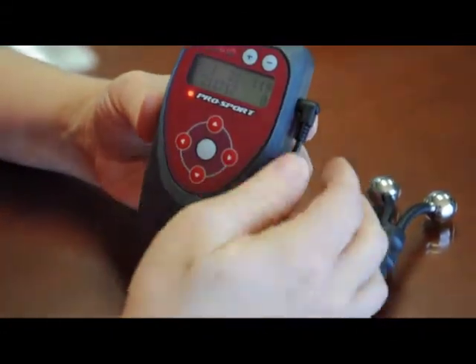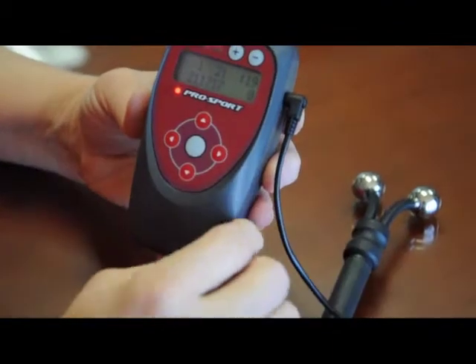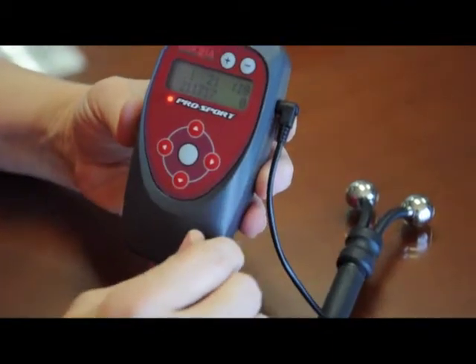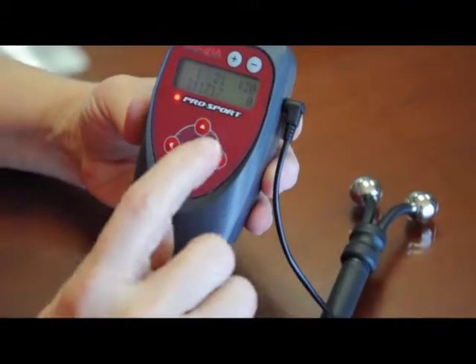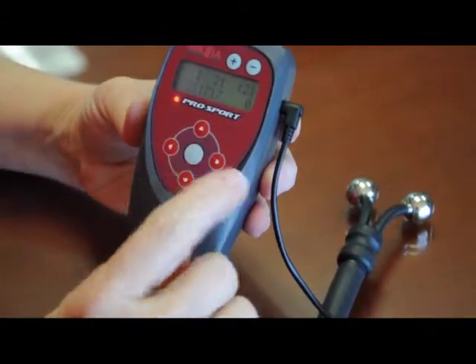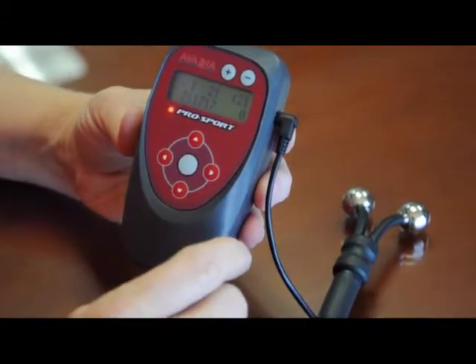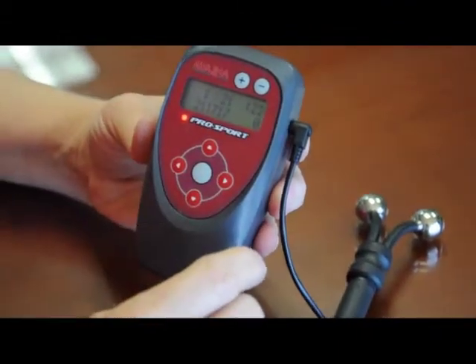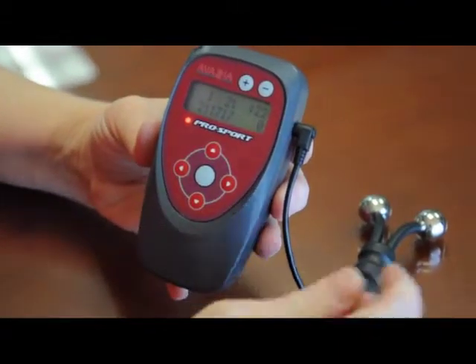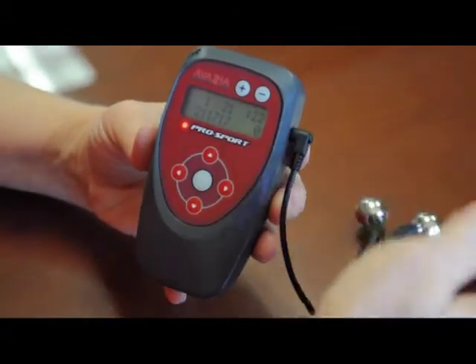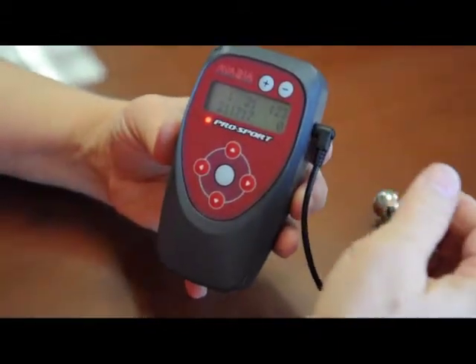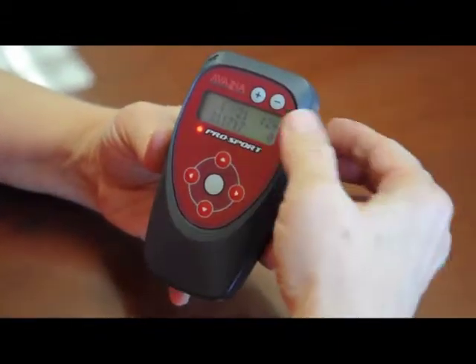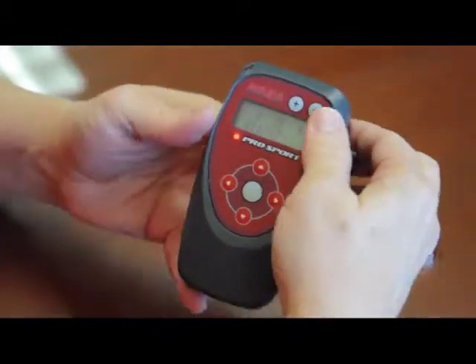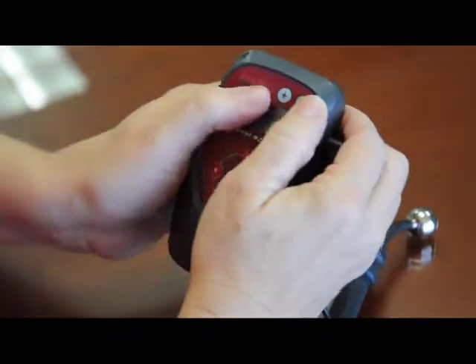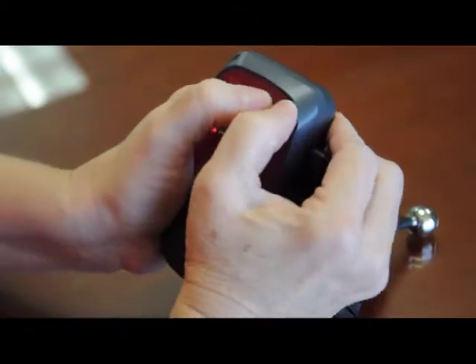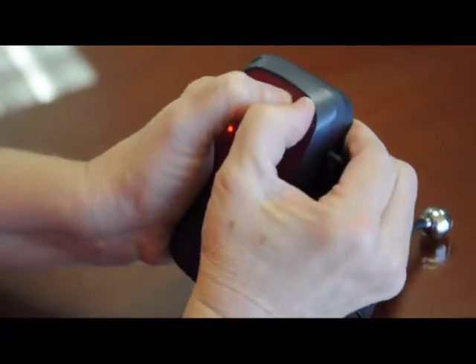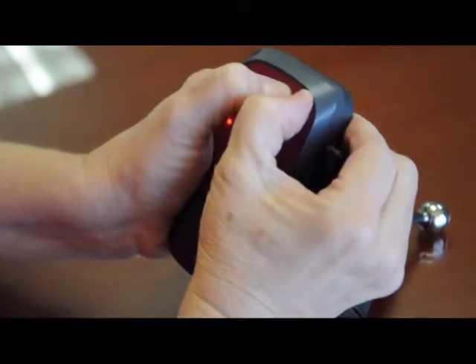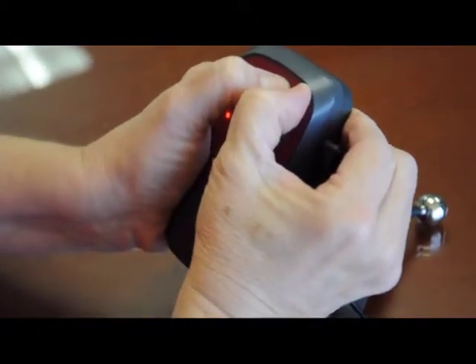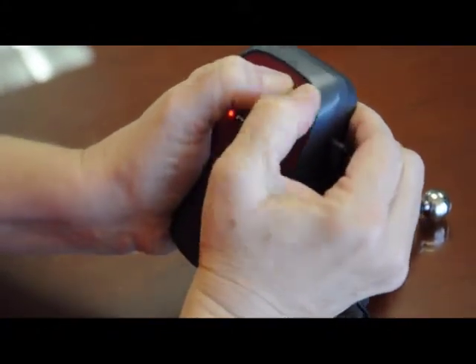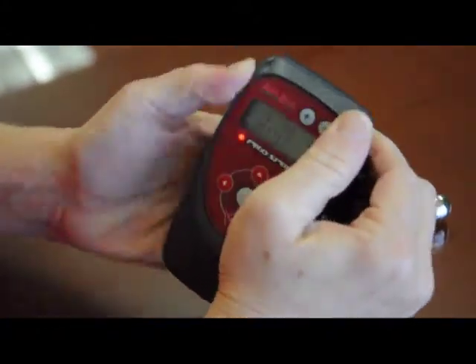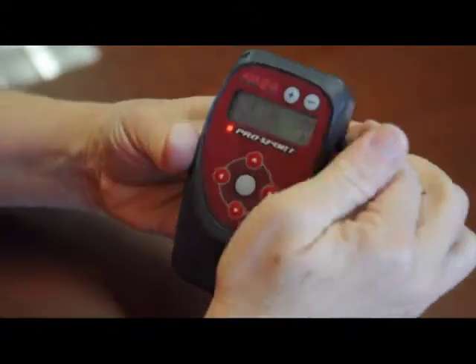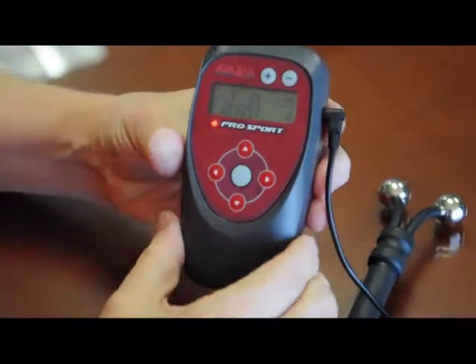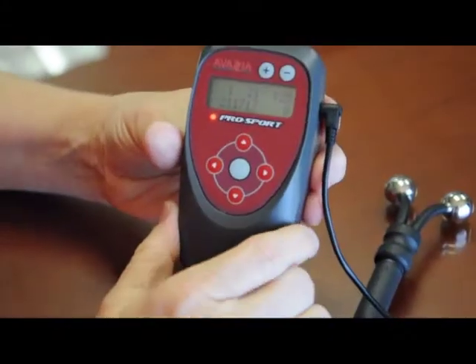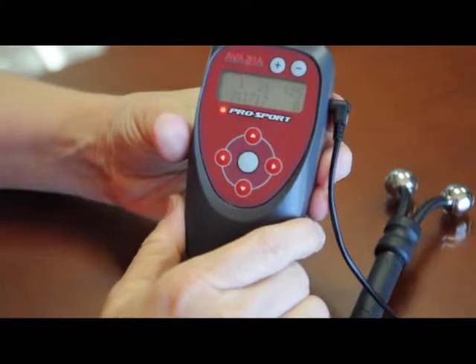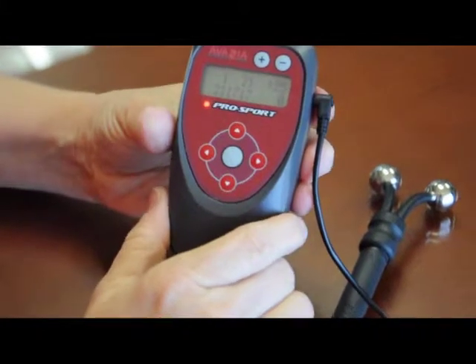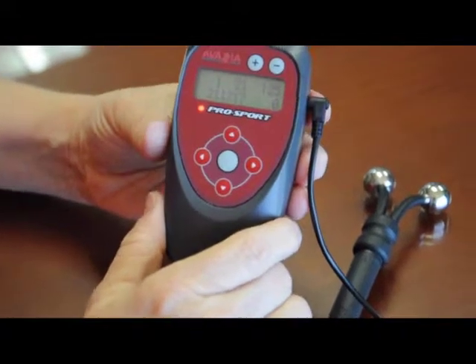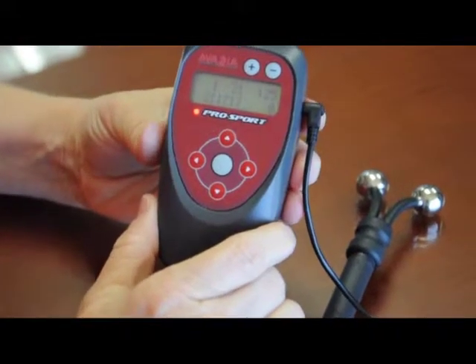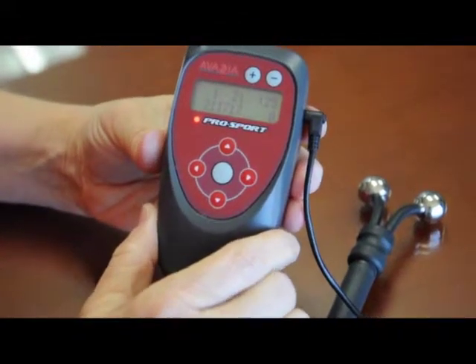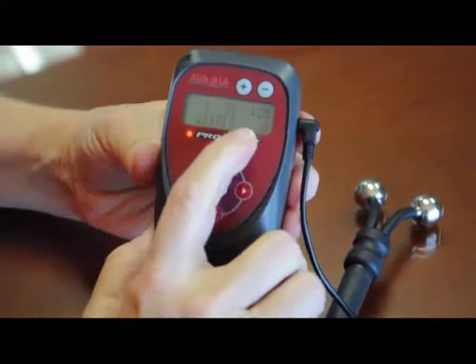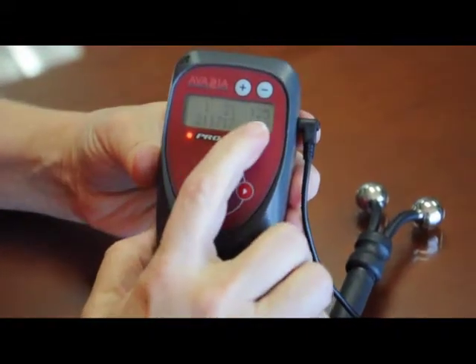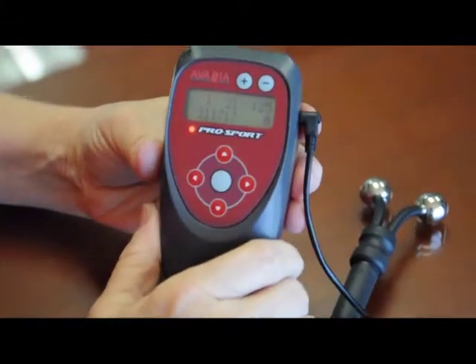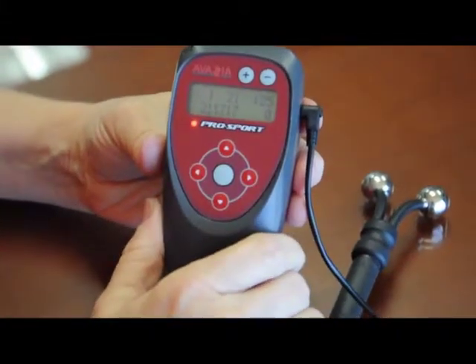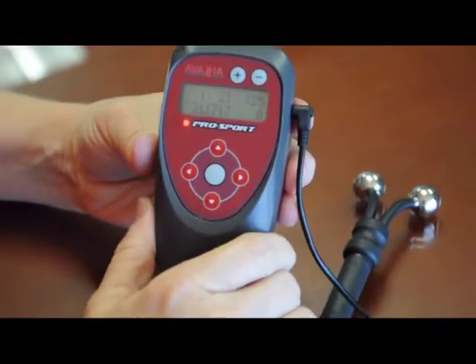Let's recalibrate by pressing the plus and minus key together at the same time for one second. Now I can tell that the calibration was successful because you see that the timer has stopped.